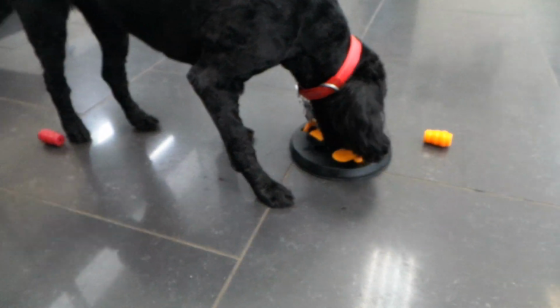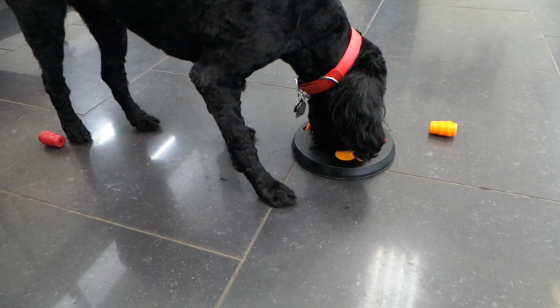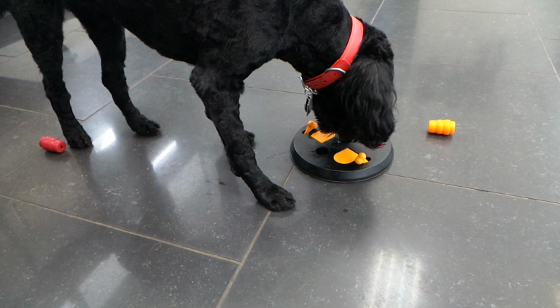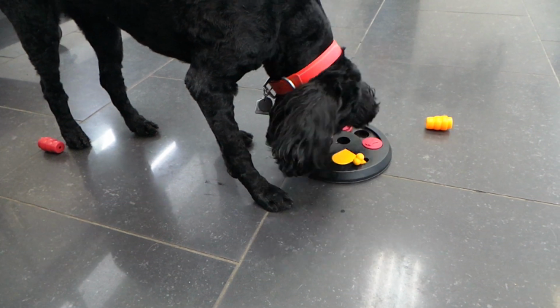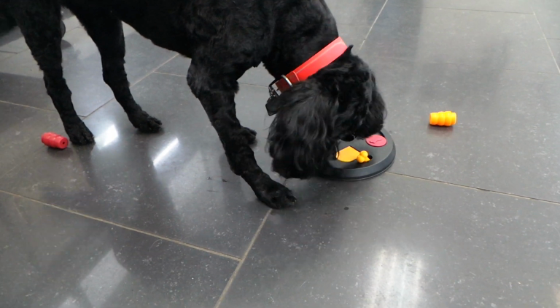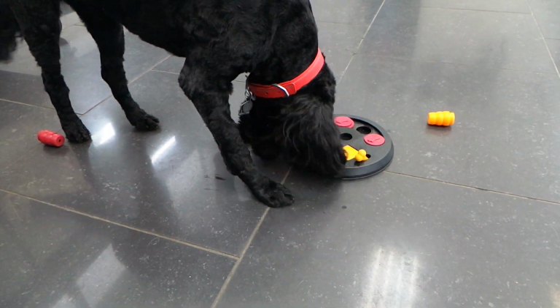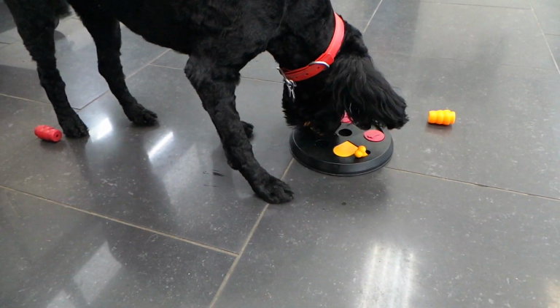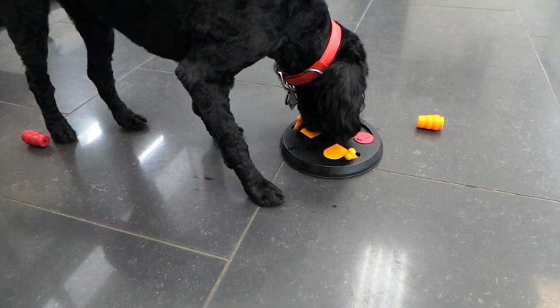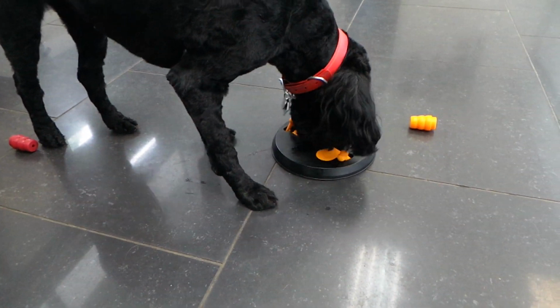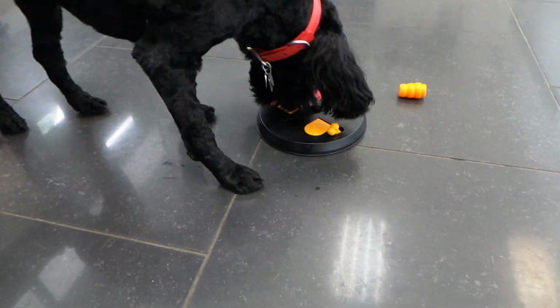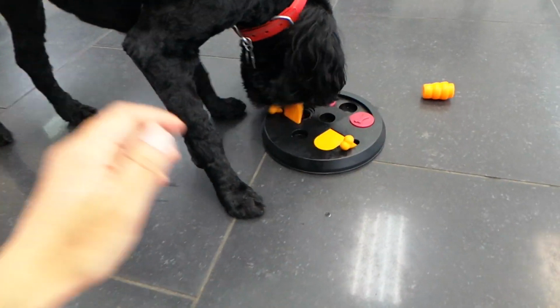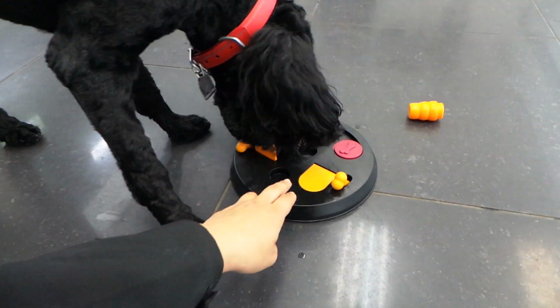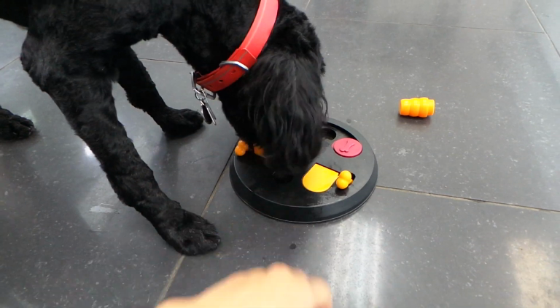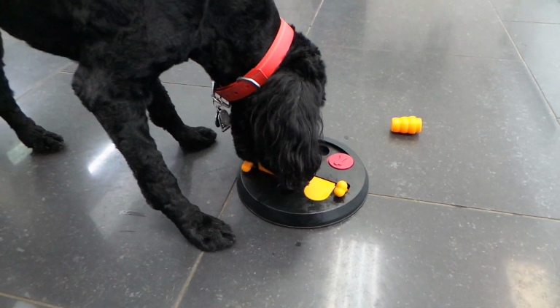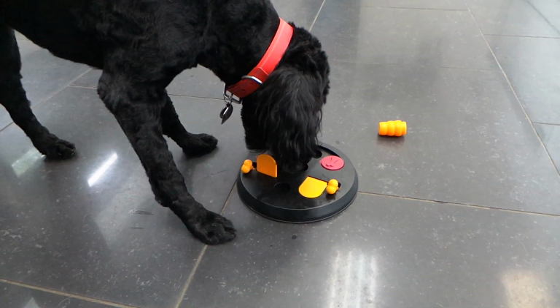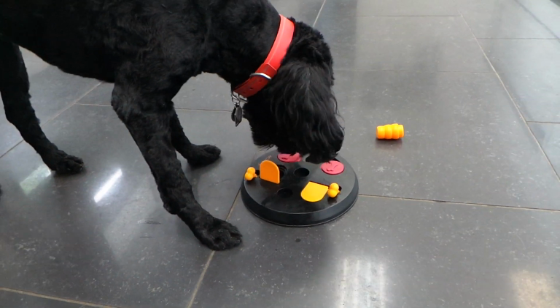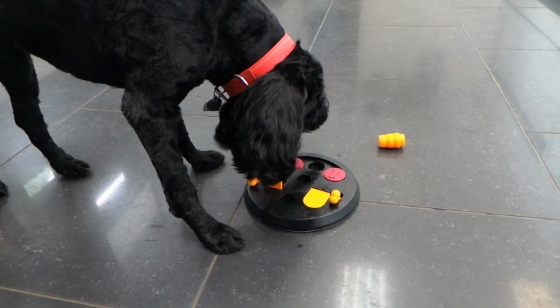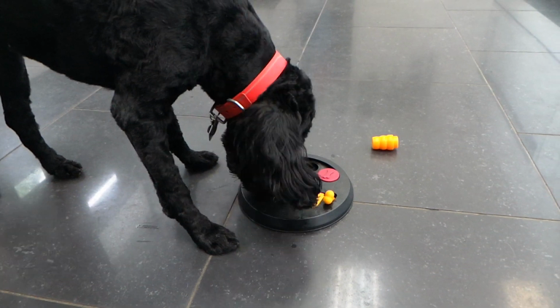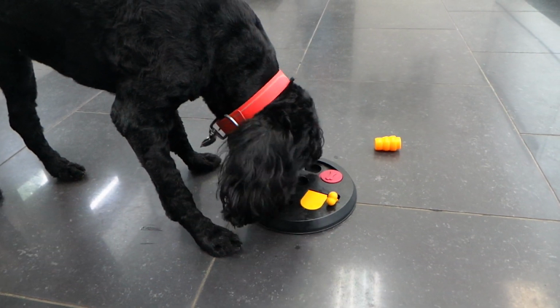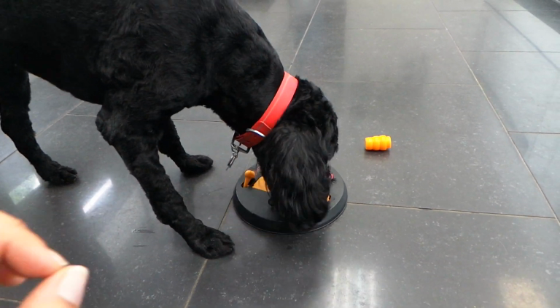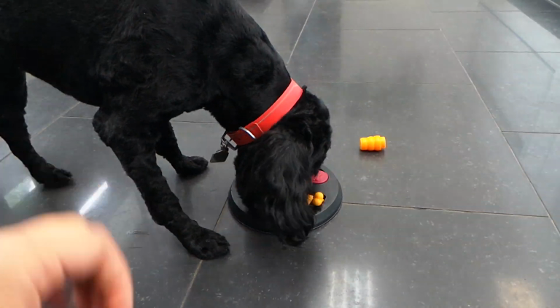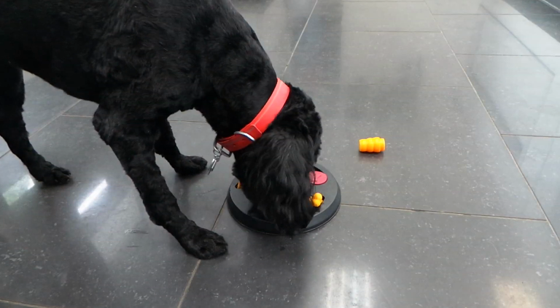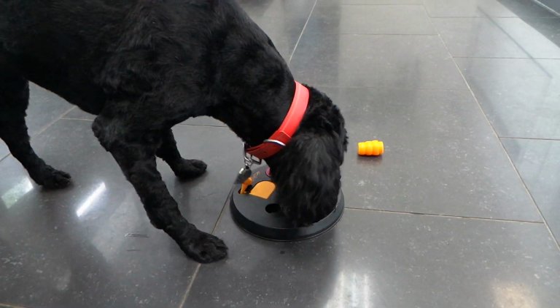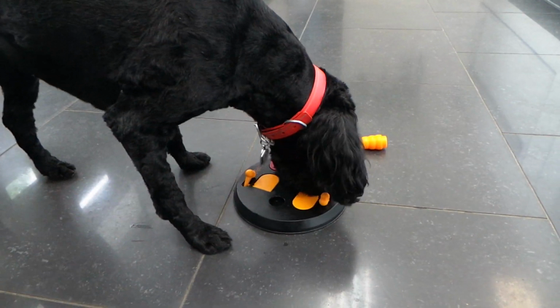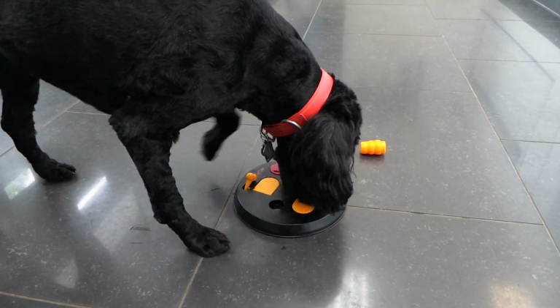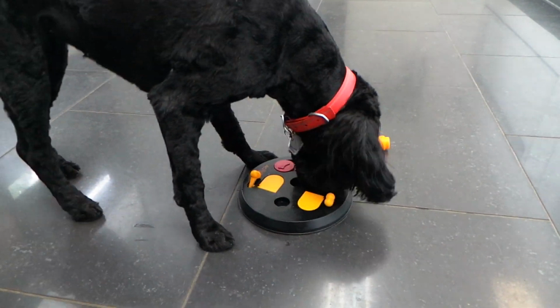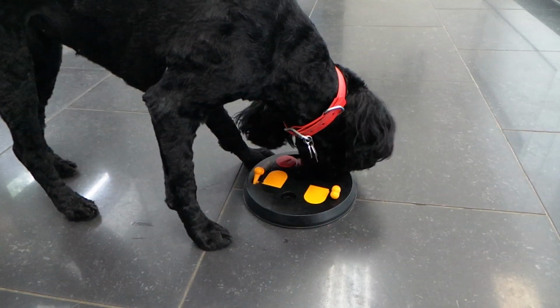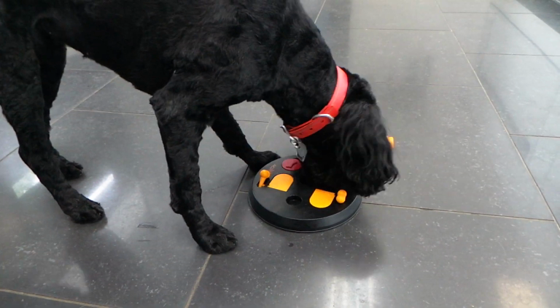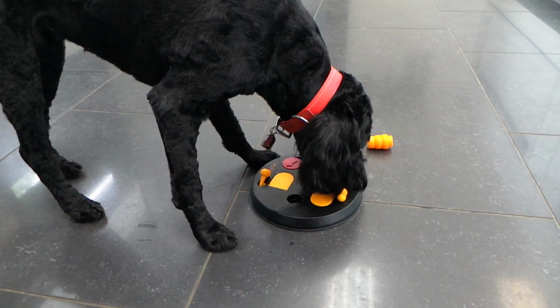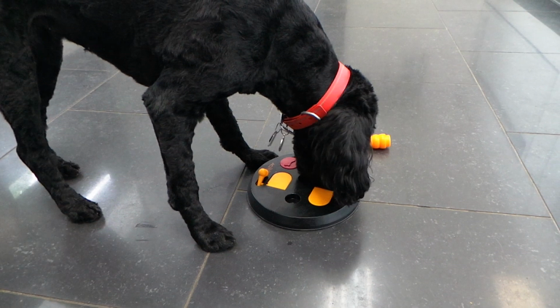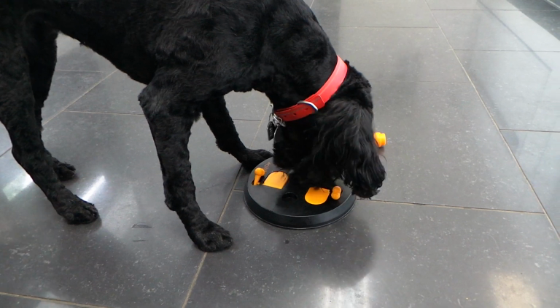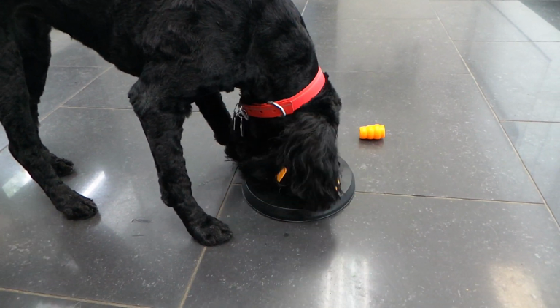You've got to knock those two cone-looking things down. You've got to lift these orange flaps up, just like so. And you've got to push those circle red things and move them around with her nose, and she'll find the hidden treats underneath.